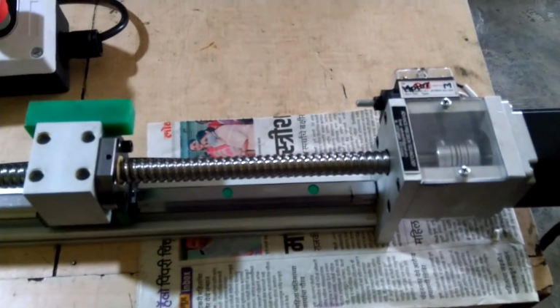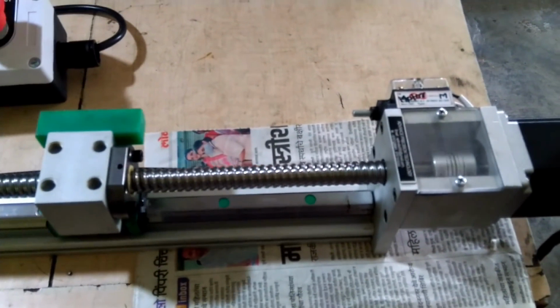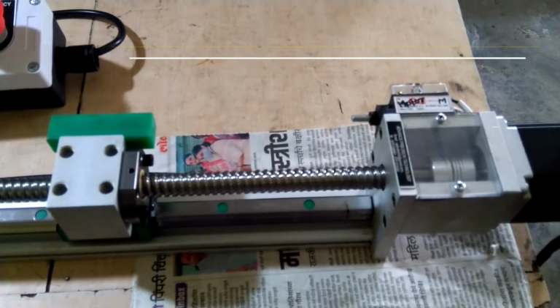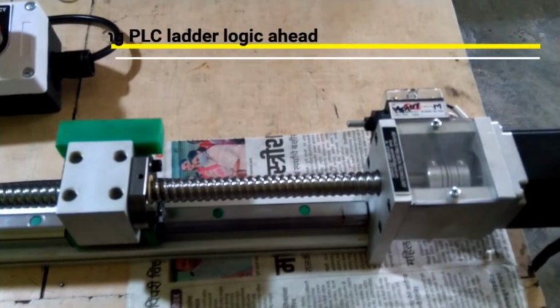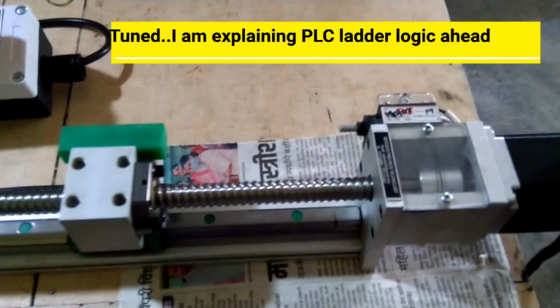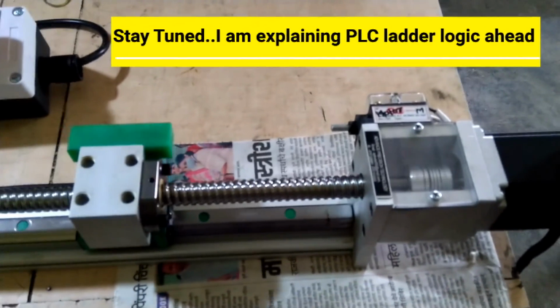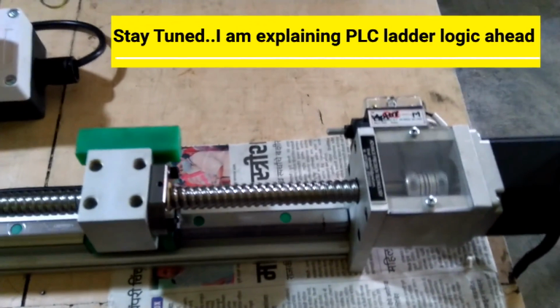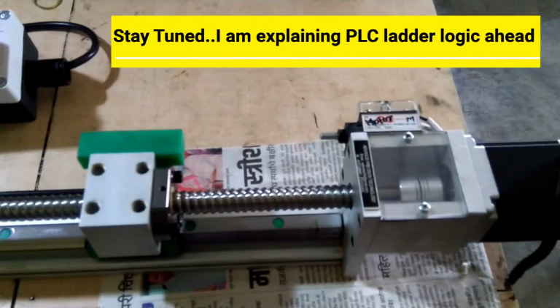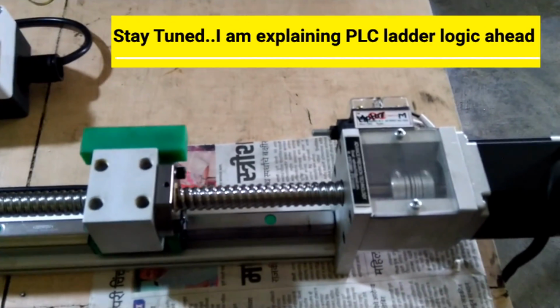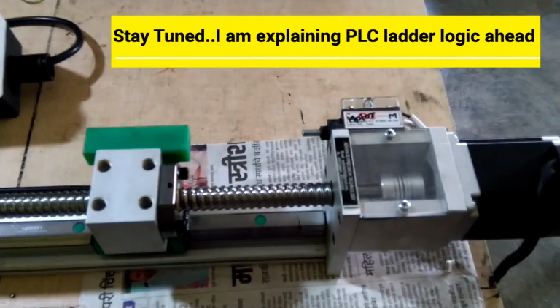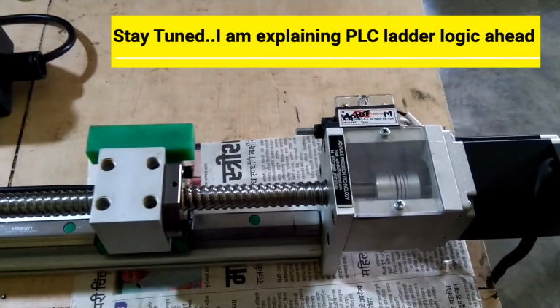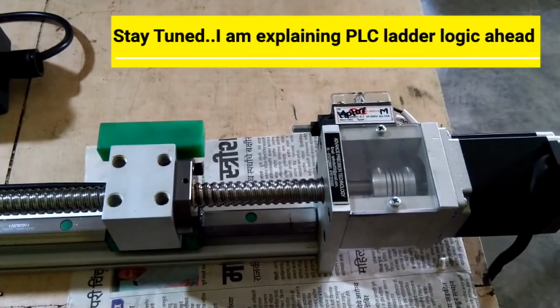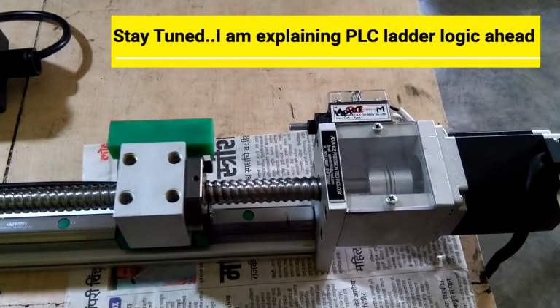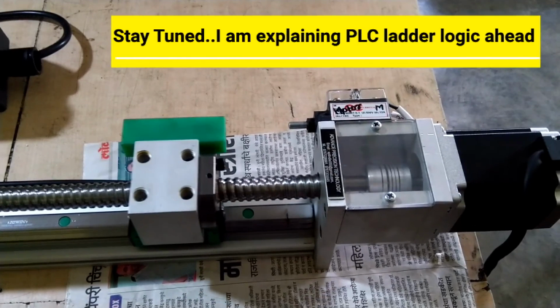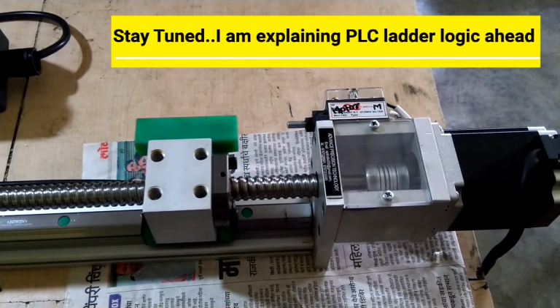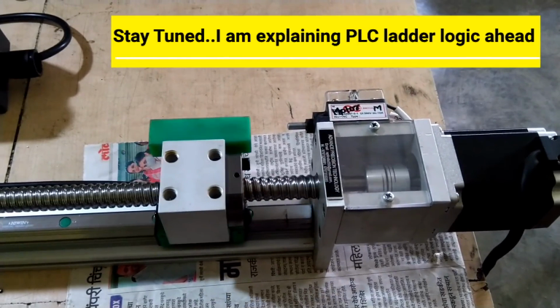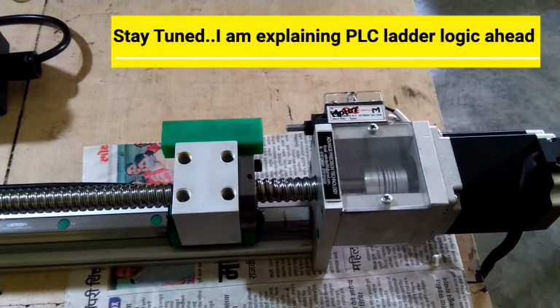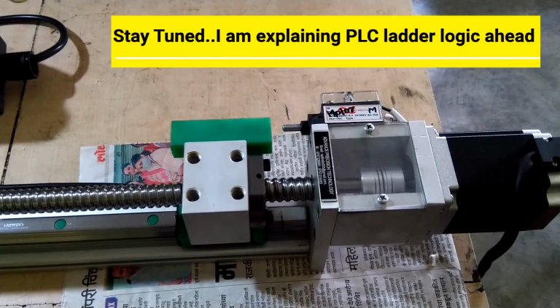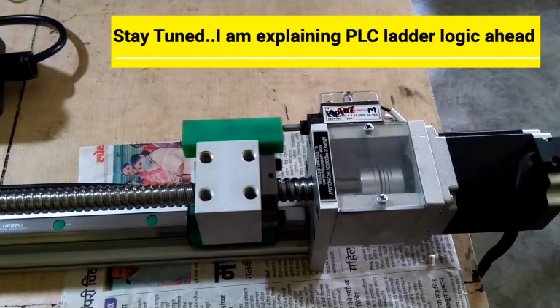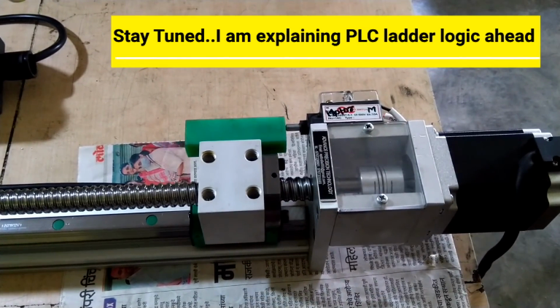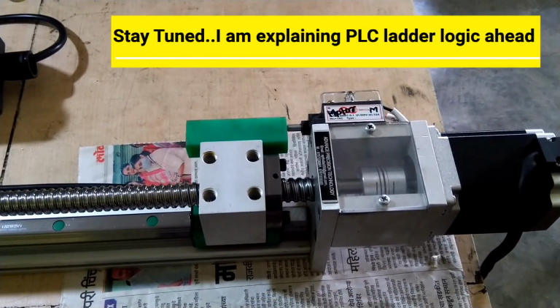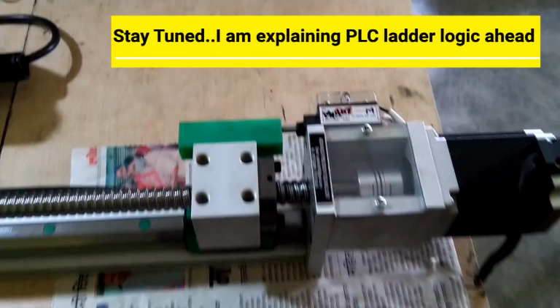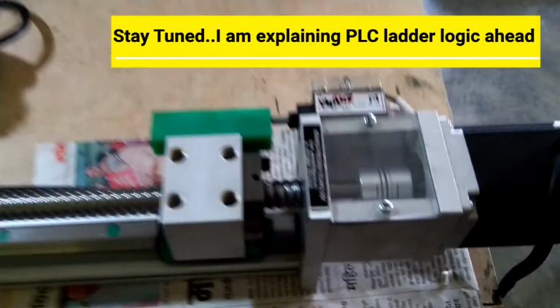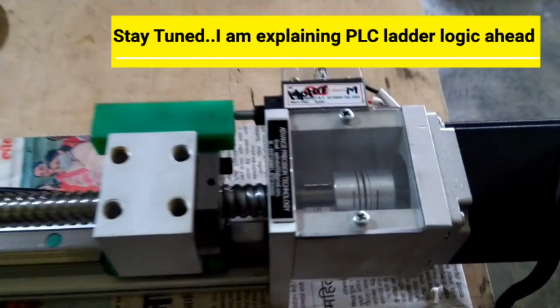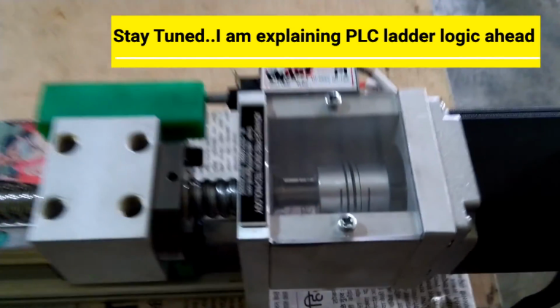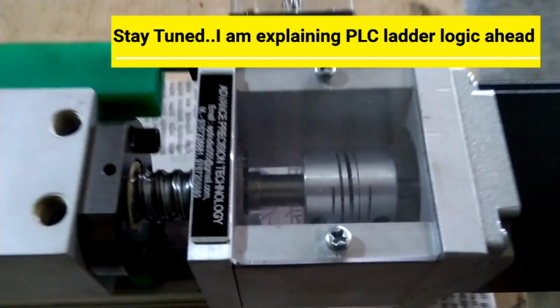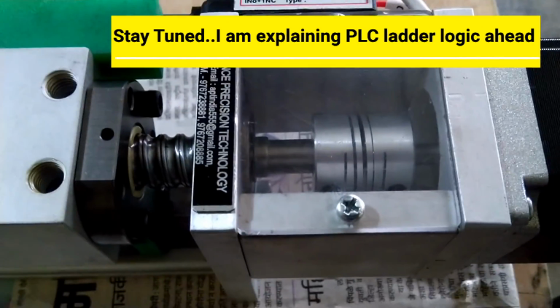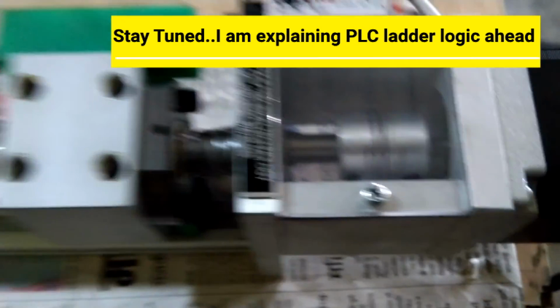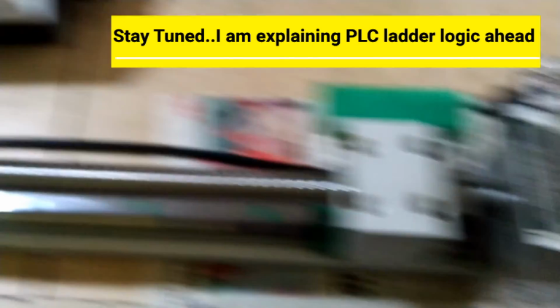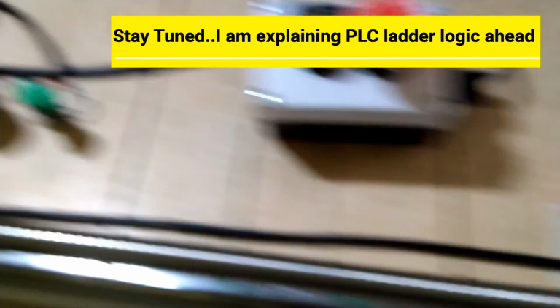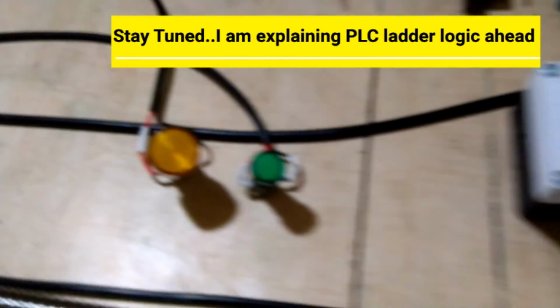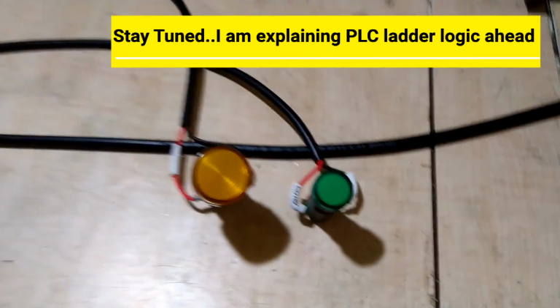Once these limit switches are activated, the motor will stop rotating. The motor stops and the lamp goes off.